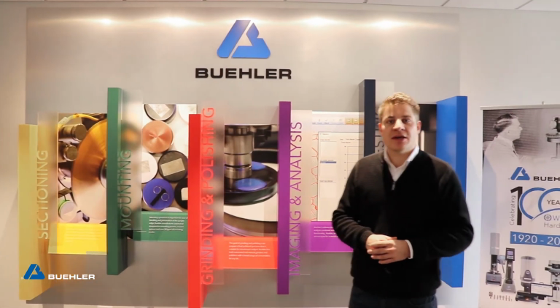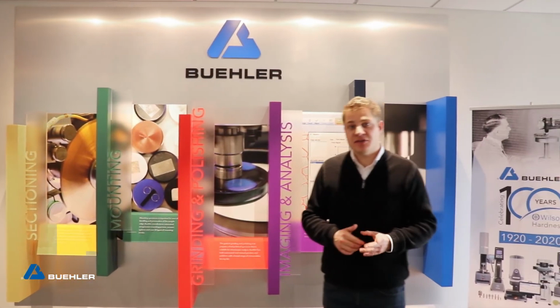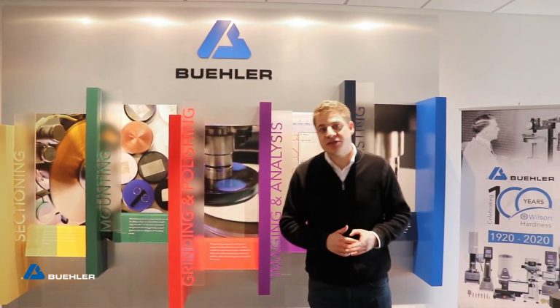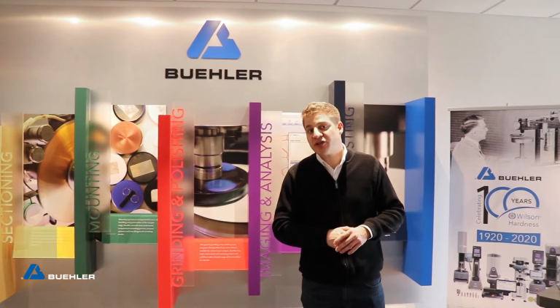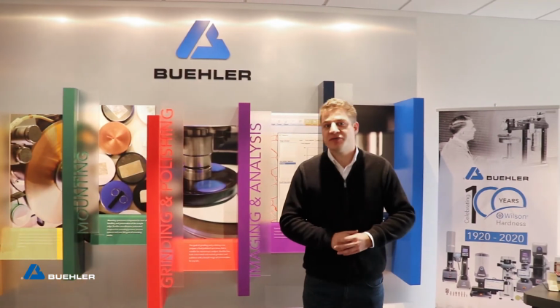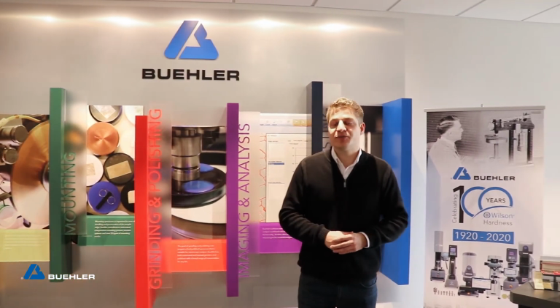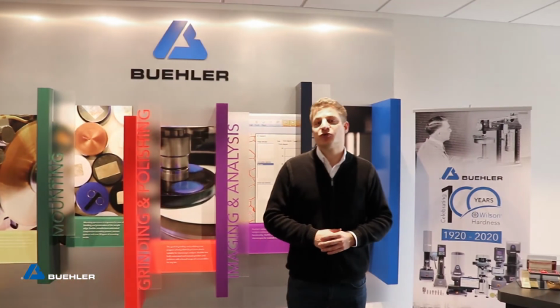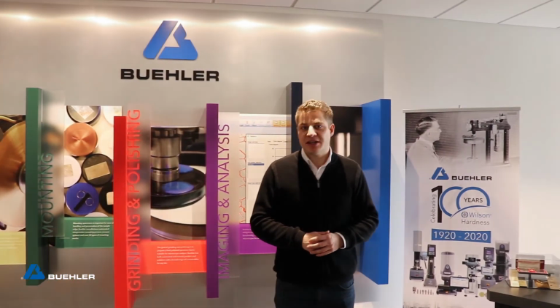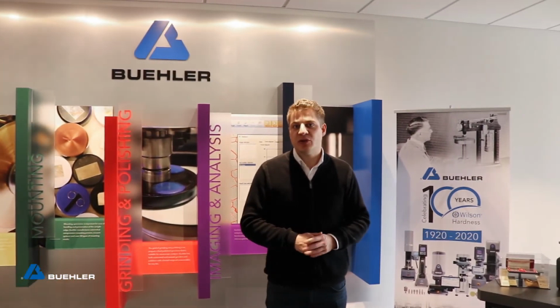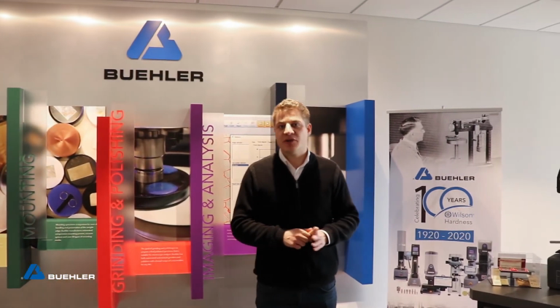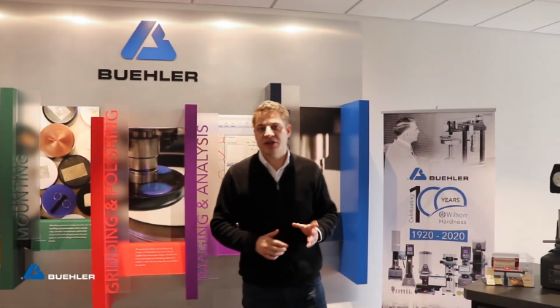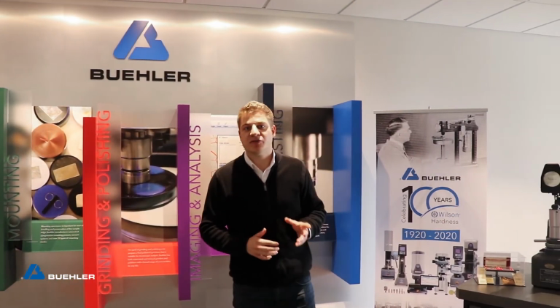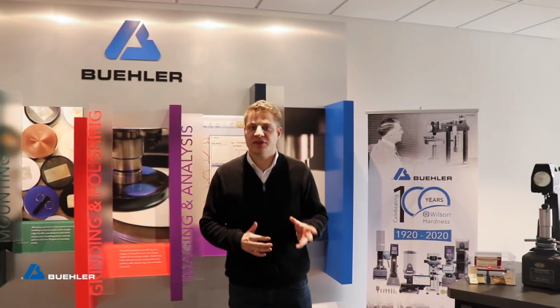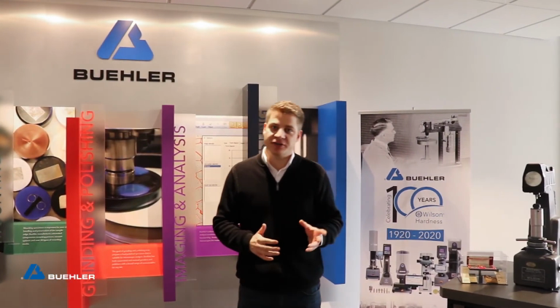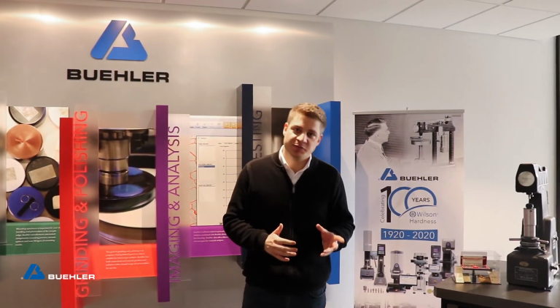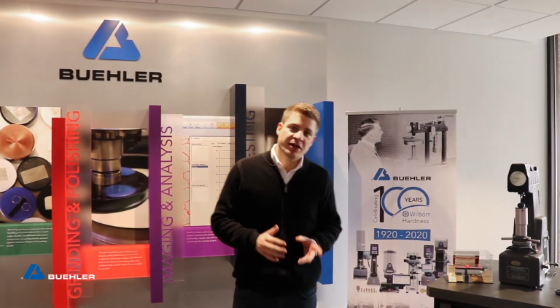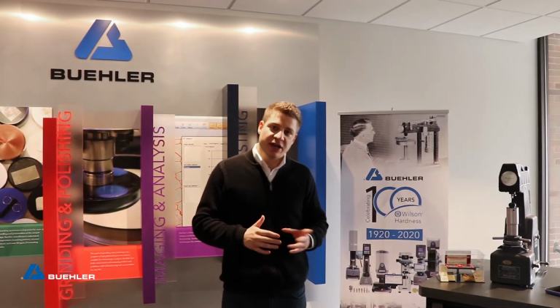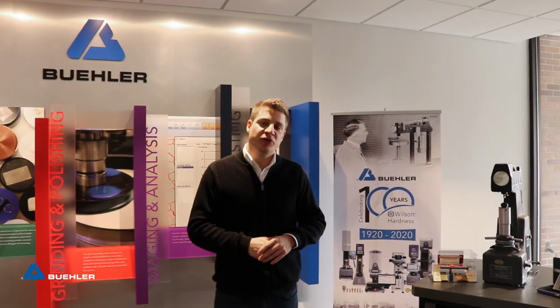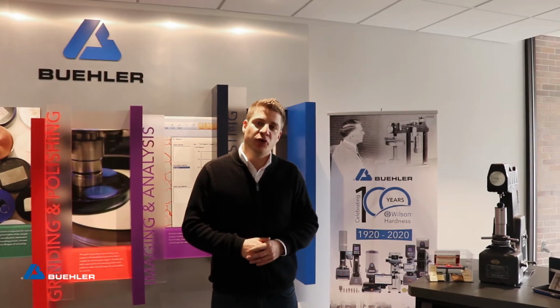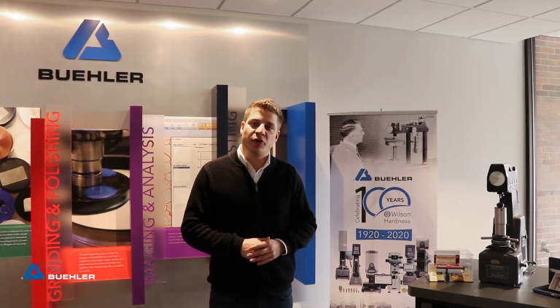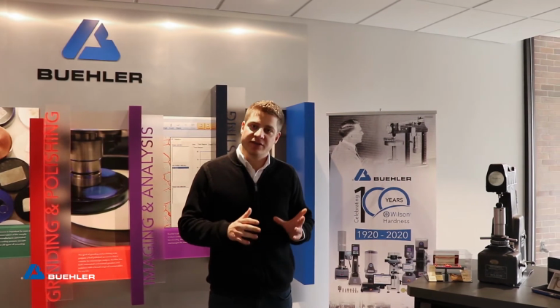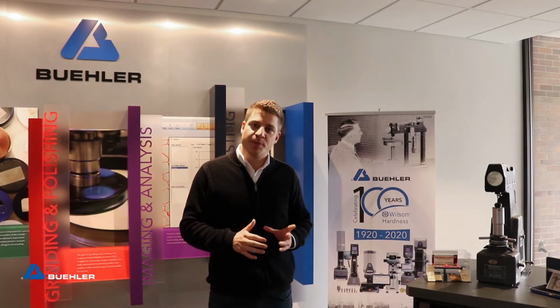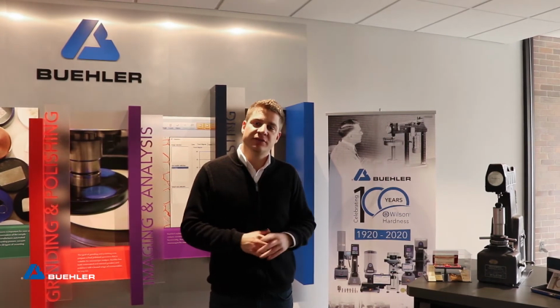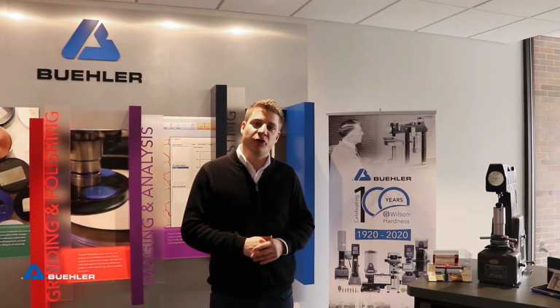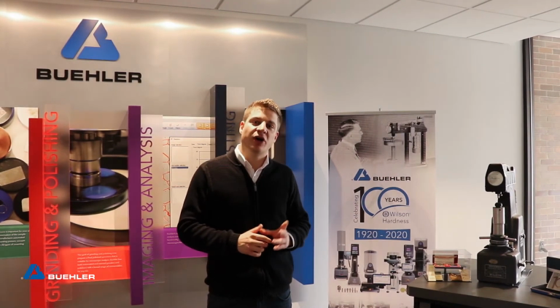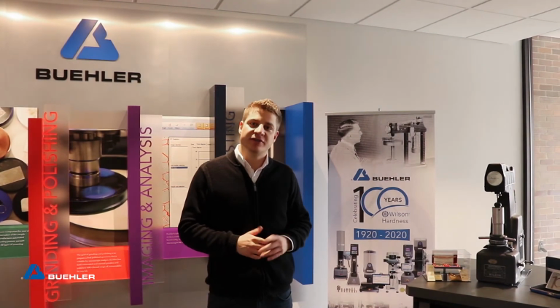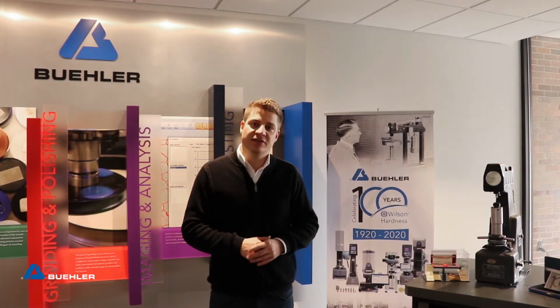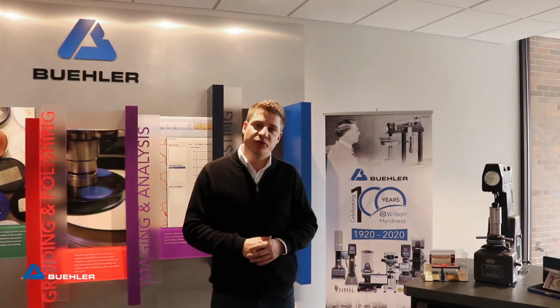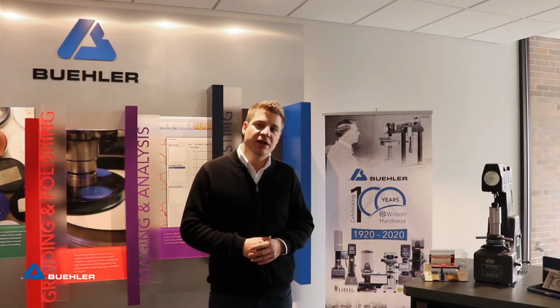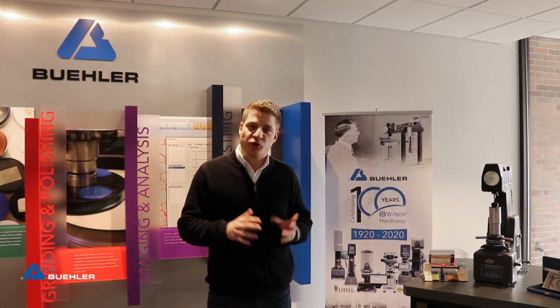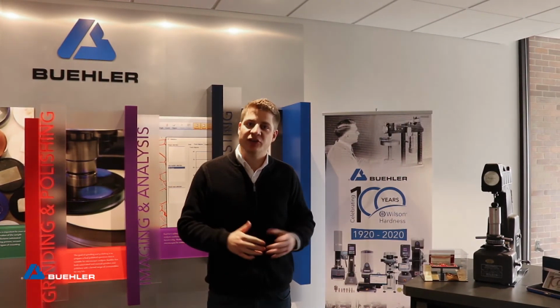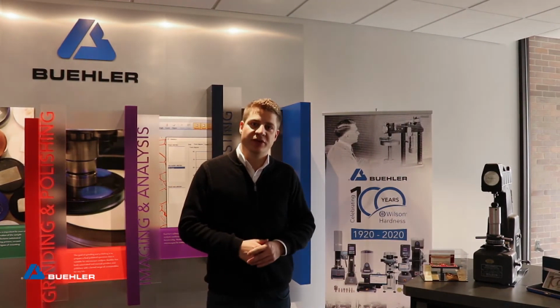This year is a special year for us because we celebrate 100 years of Wilson Hardness. Today I will show you our latest equipment, our own hardness testing software, and what we can do with it.